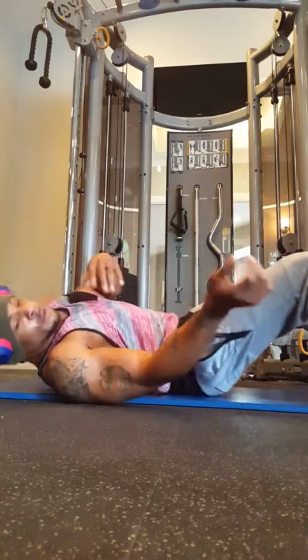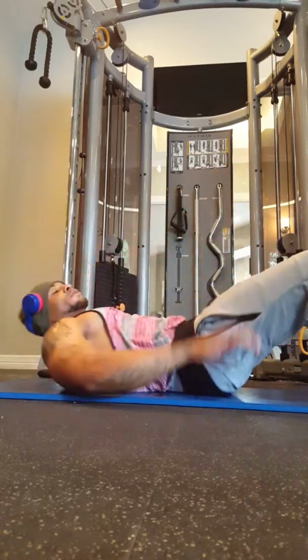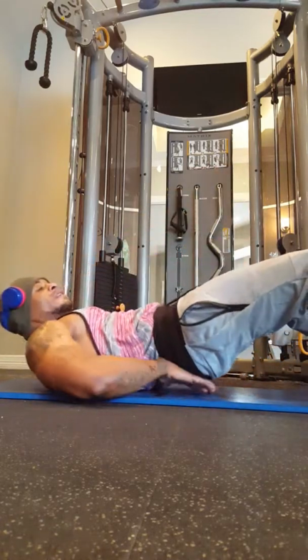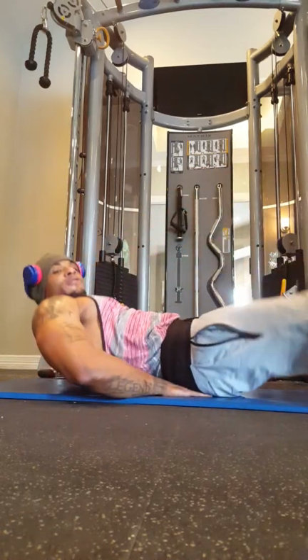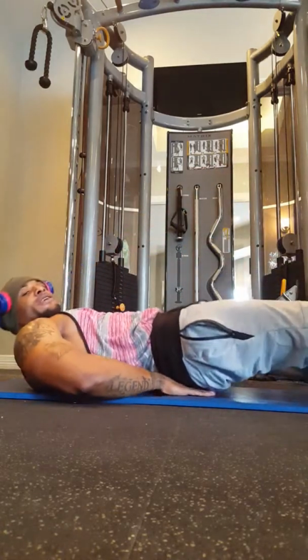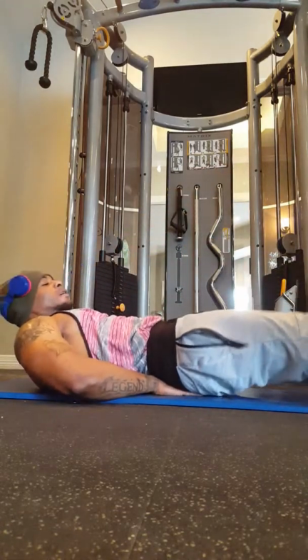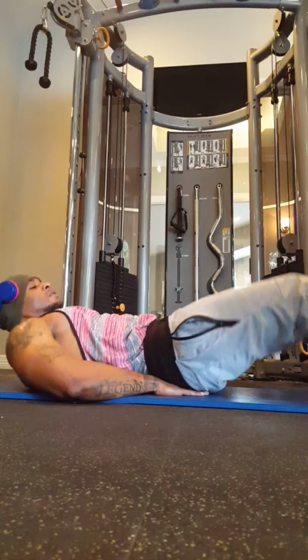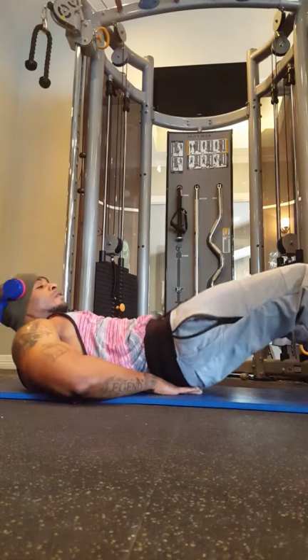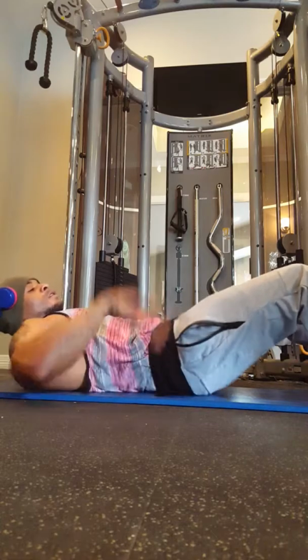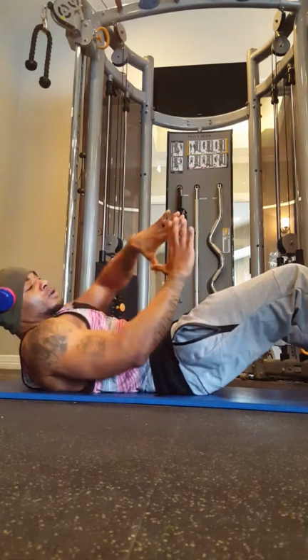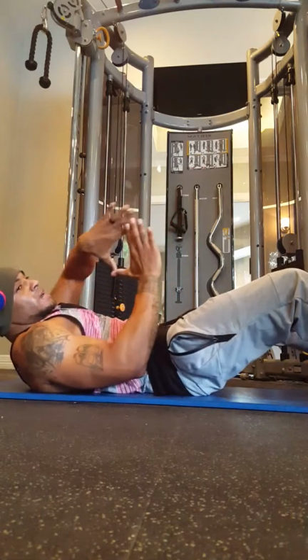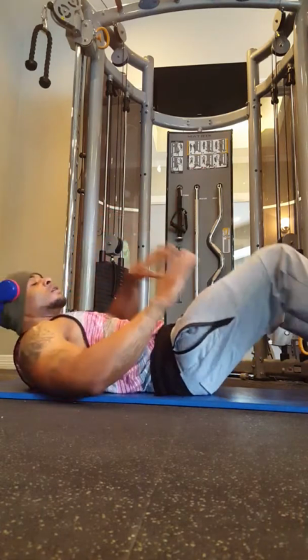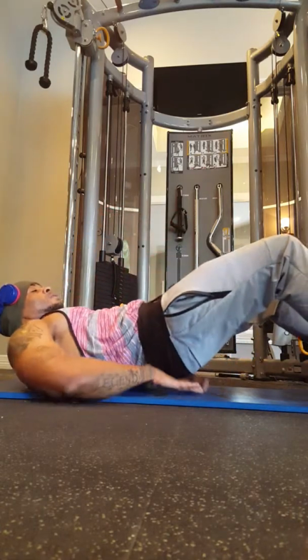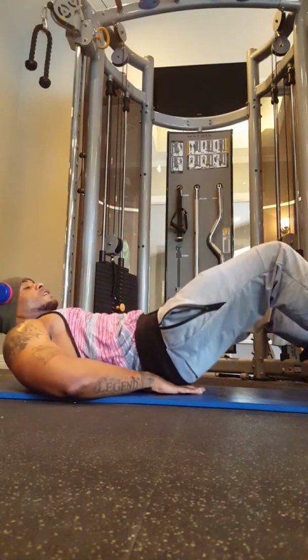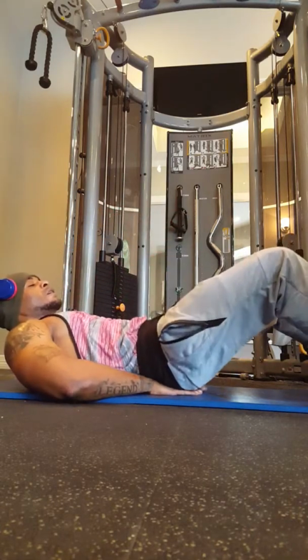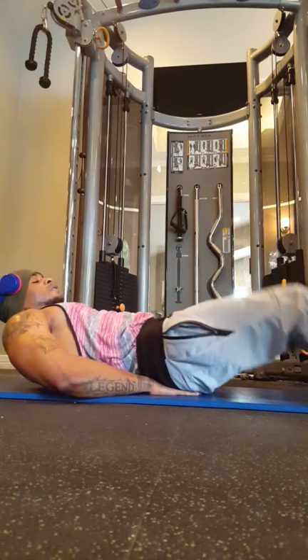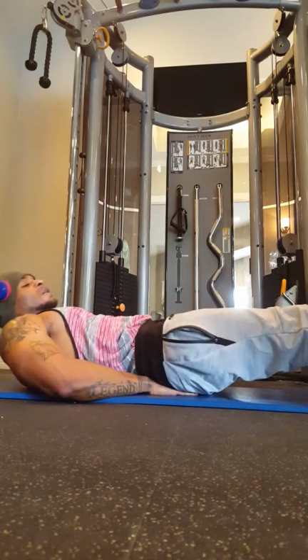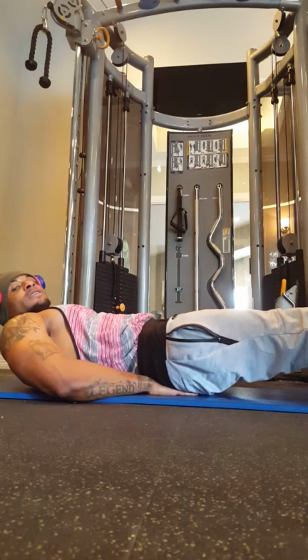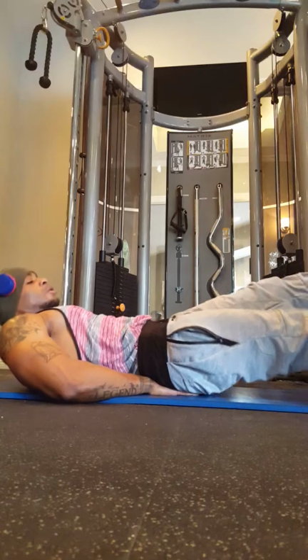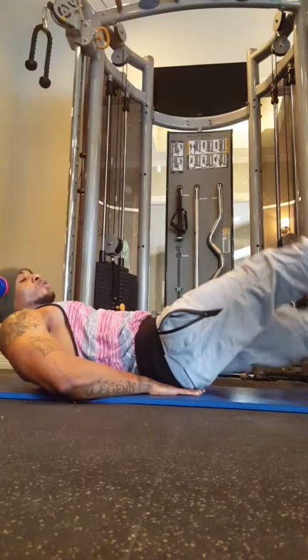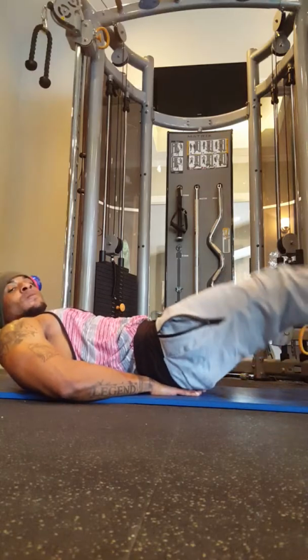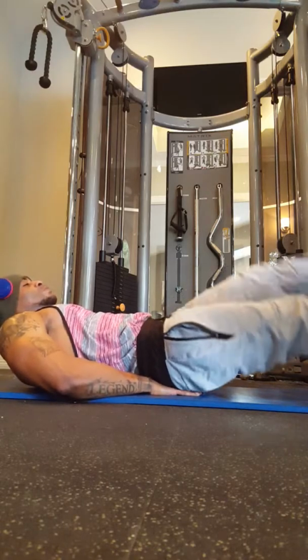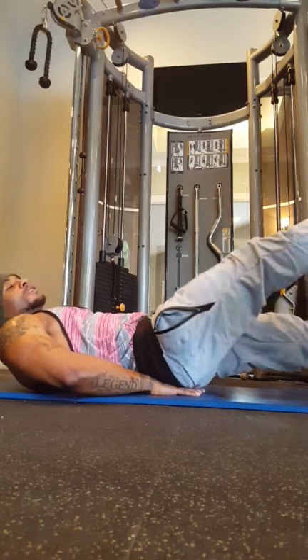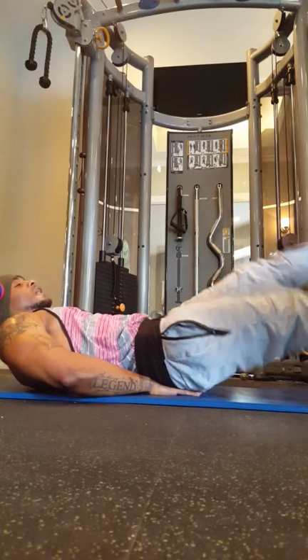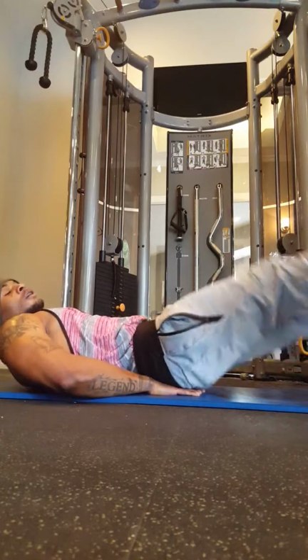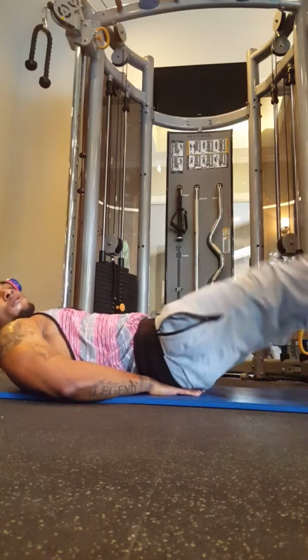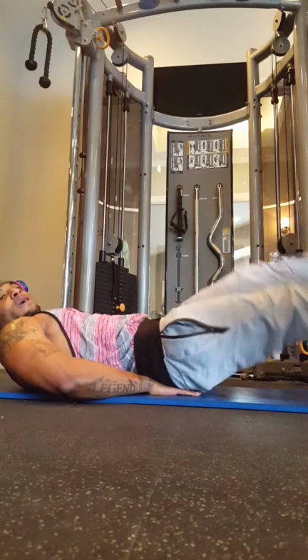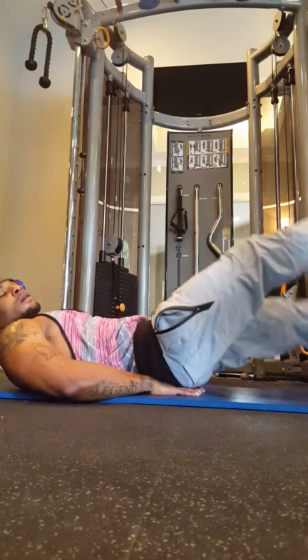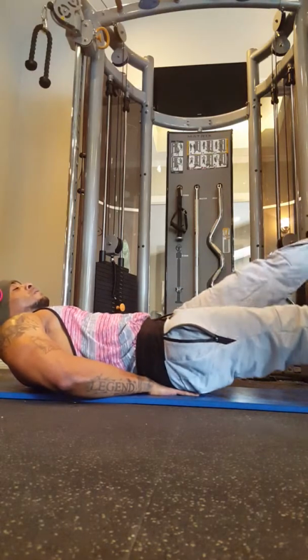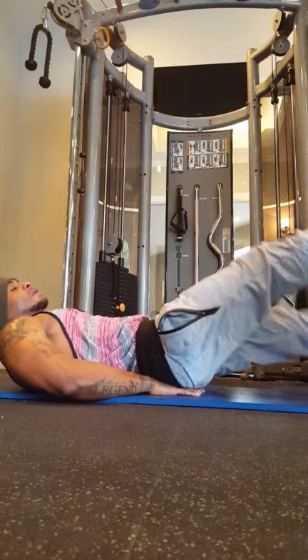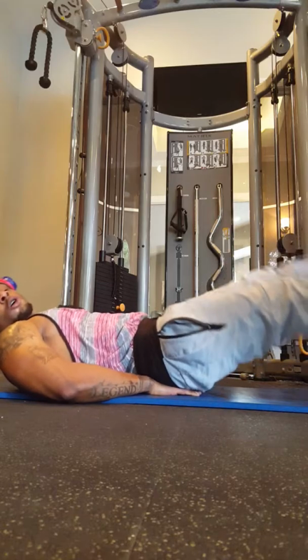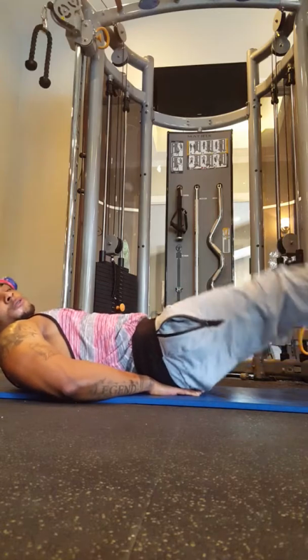Reason number nine: the flutter kick. Get your diamond foot underneath, legs up. You can do these all day — four pairs on each foot.